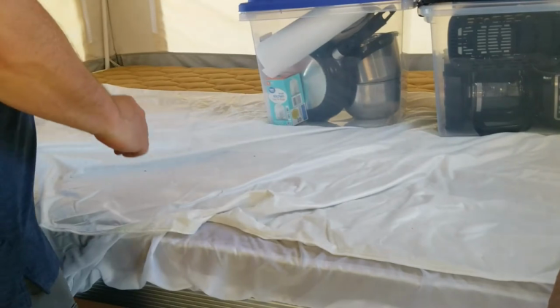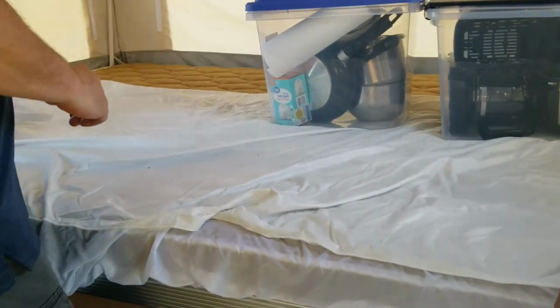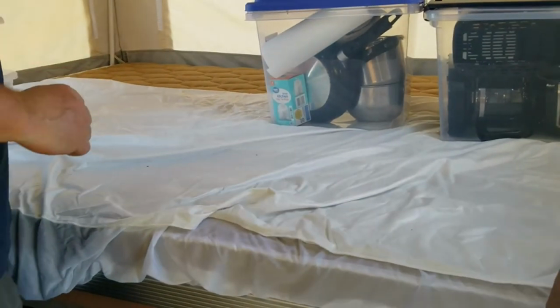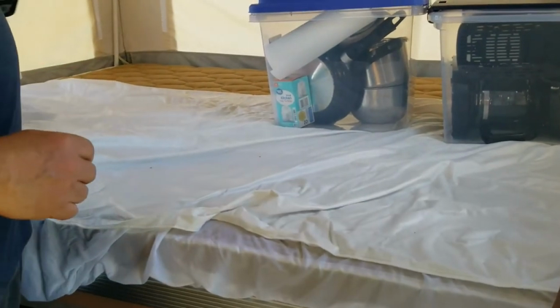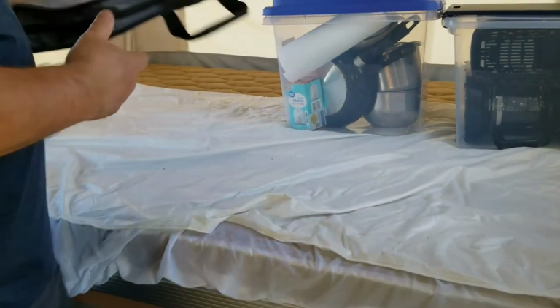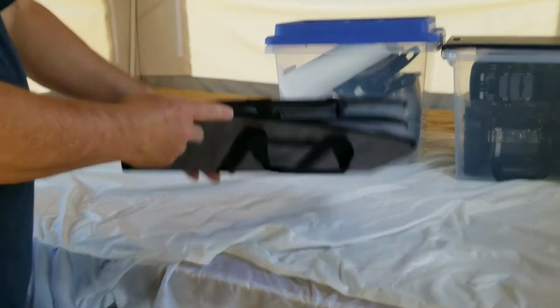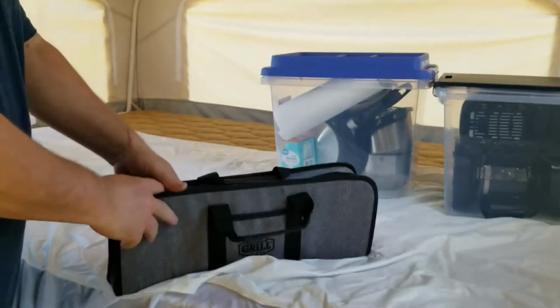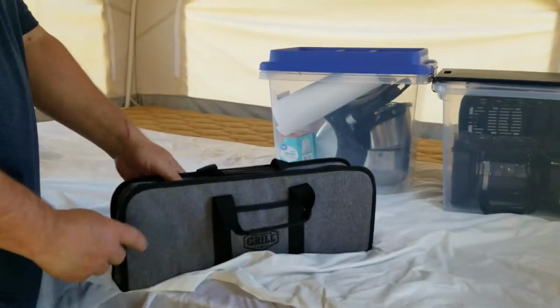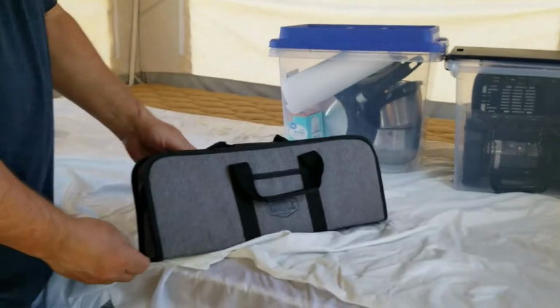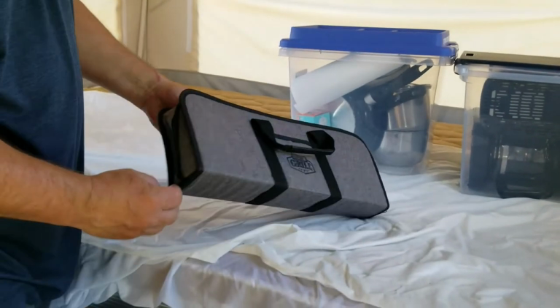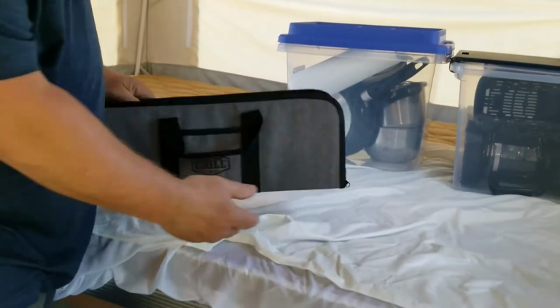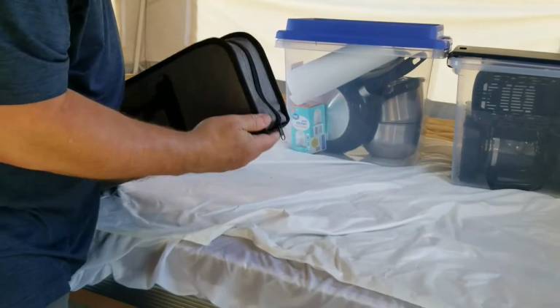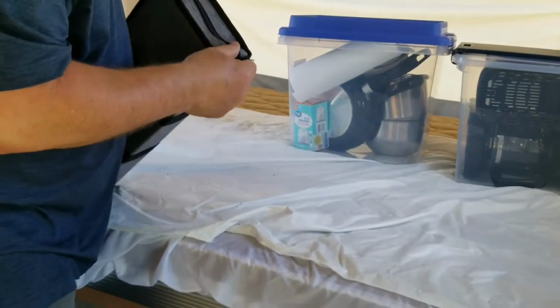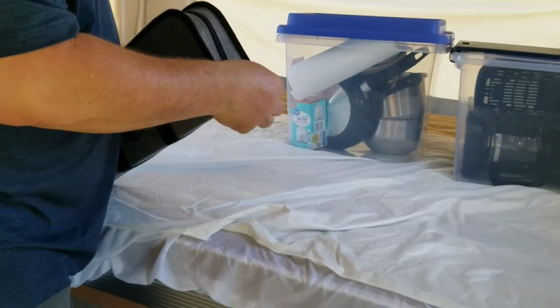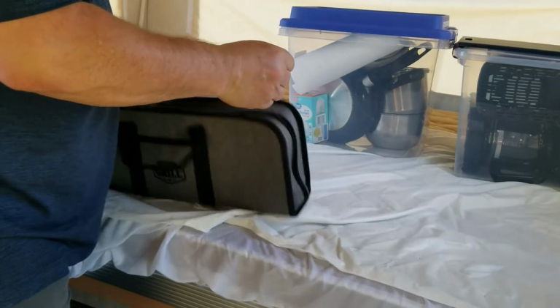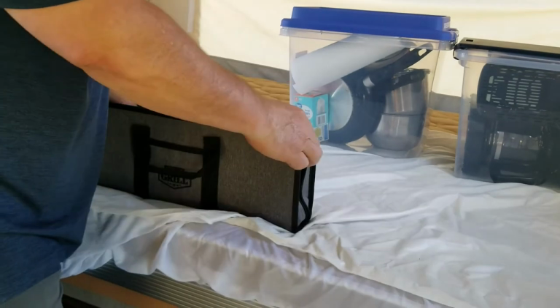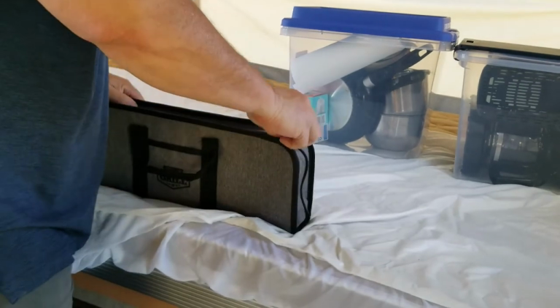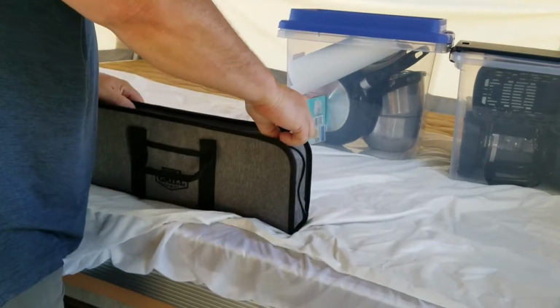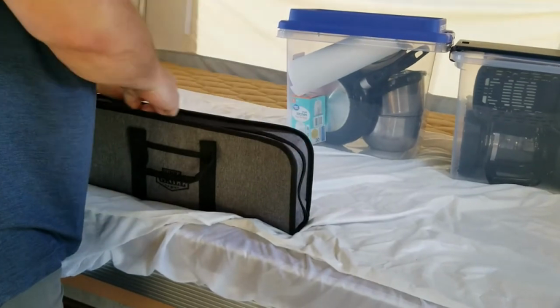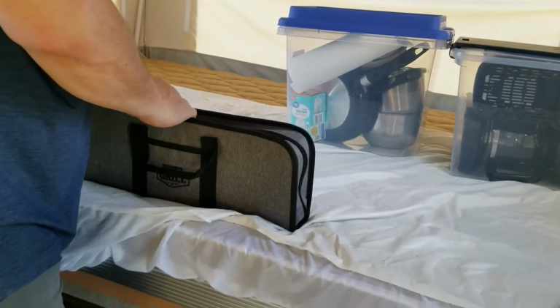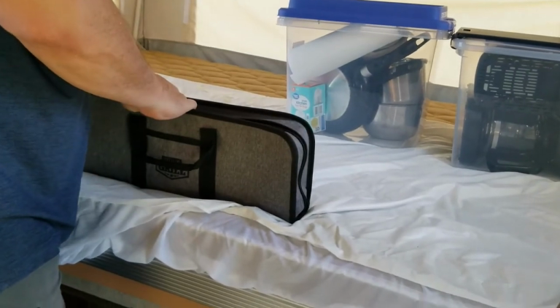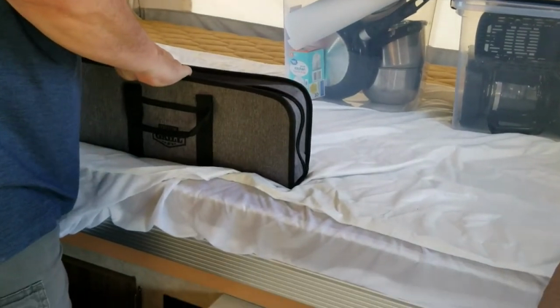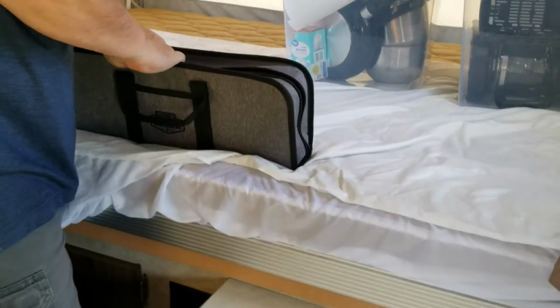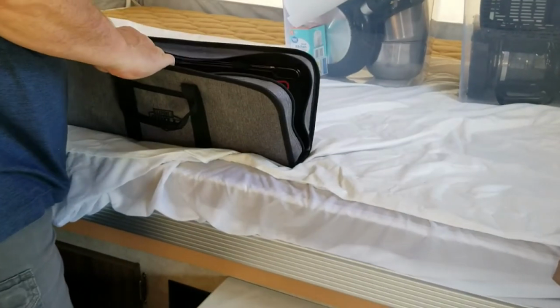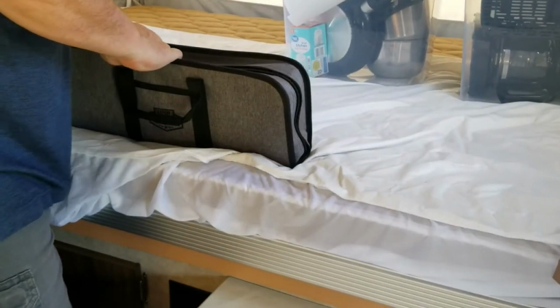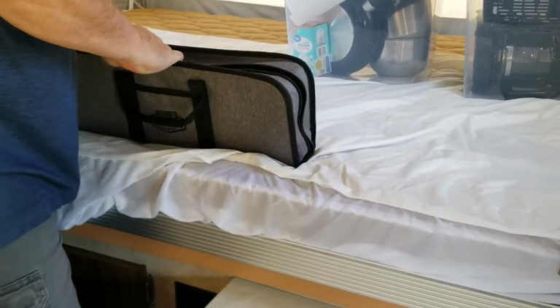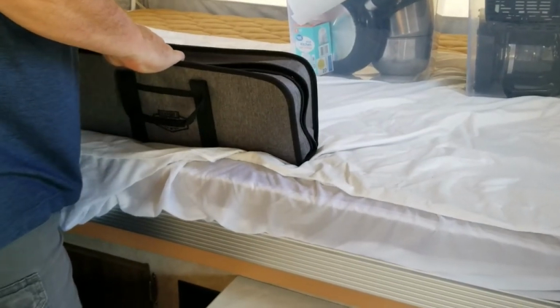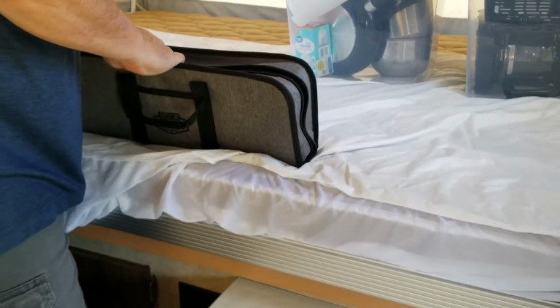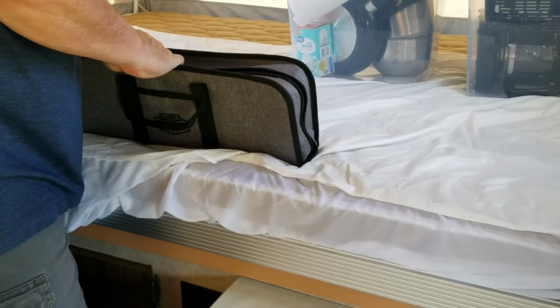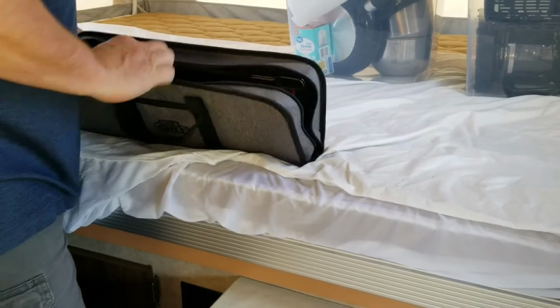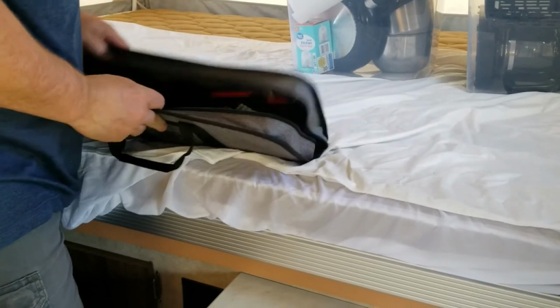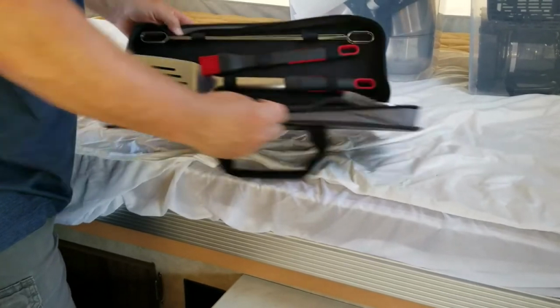Next thing you have is a grill set, so you can either use it for the grill or use it on the campfire — however you want to do it.